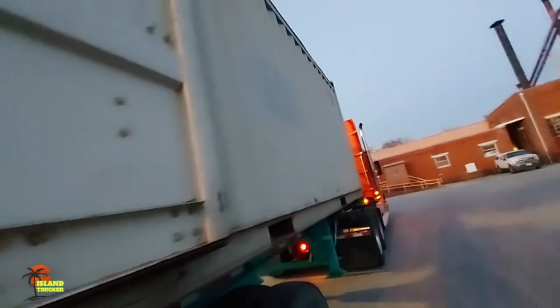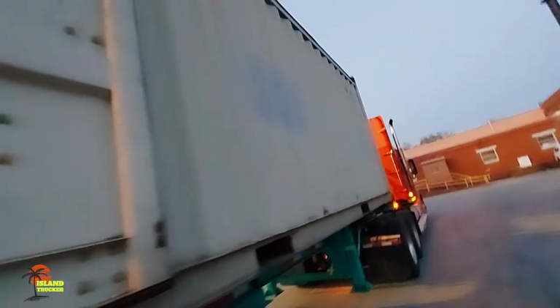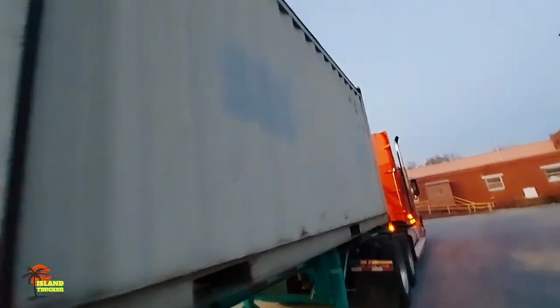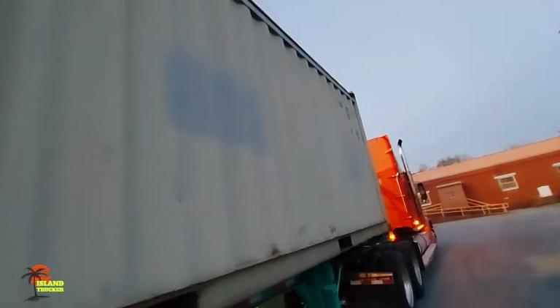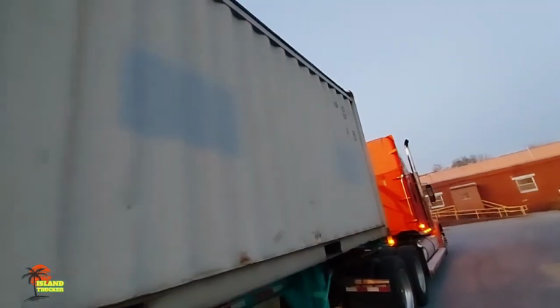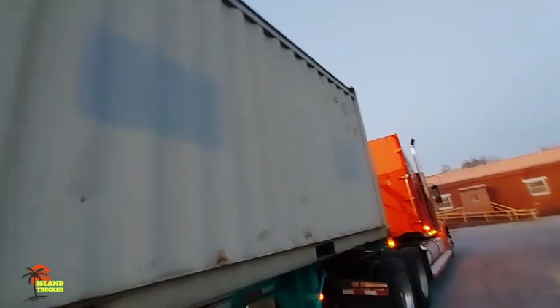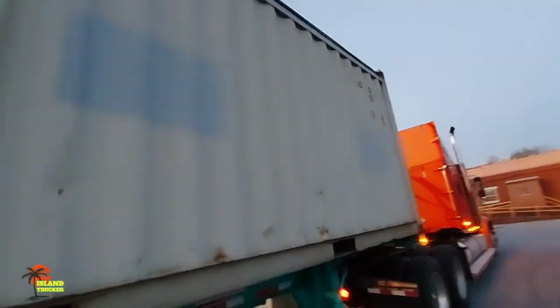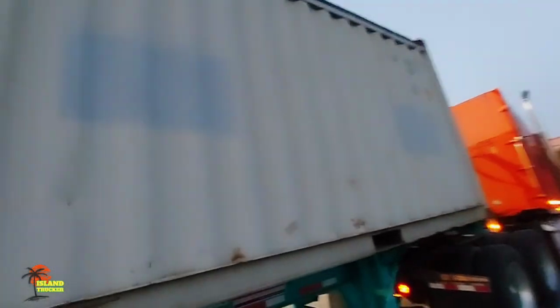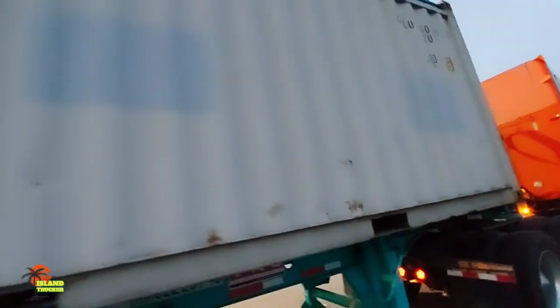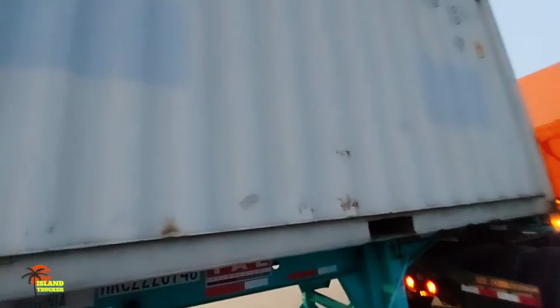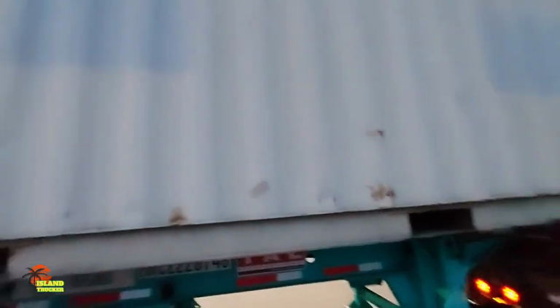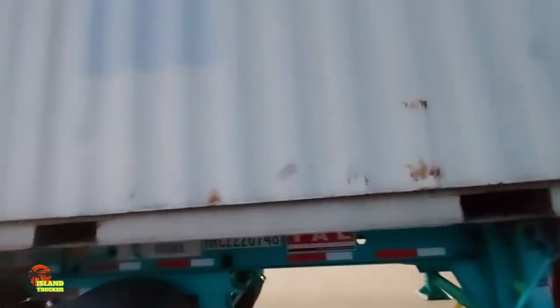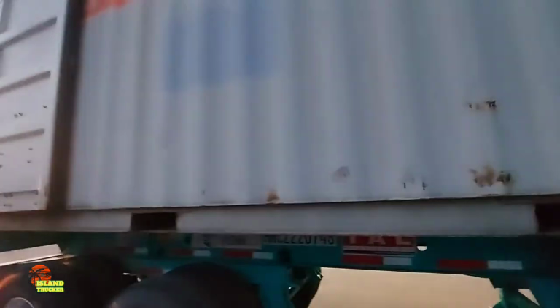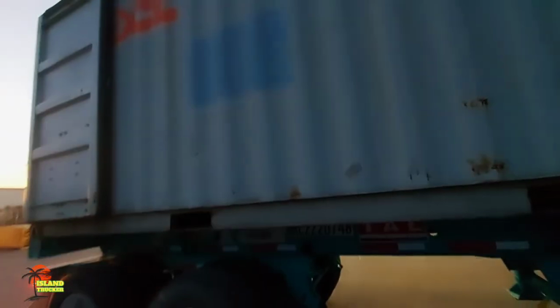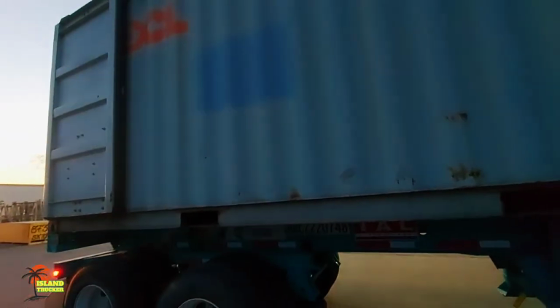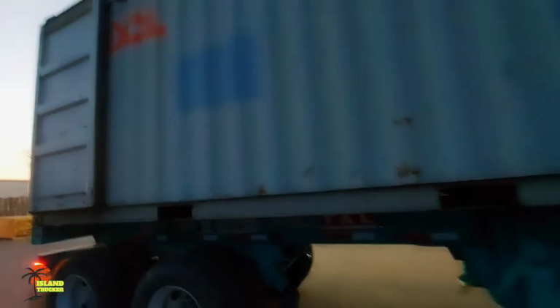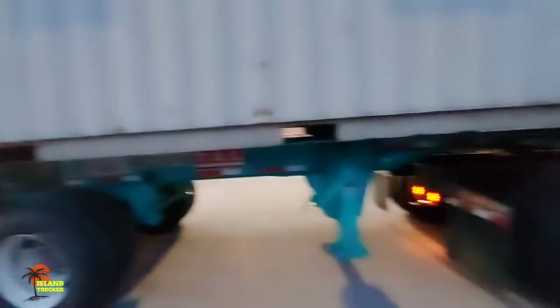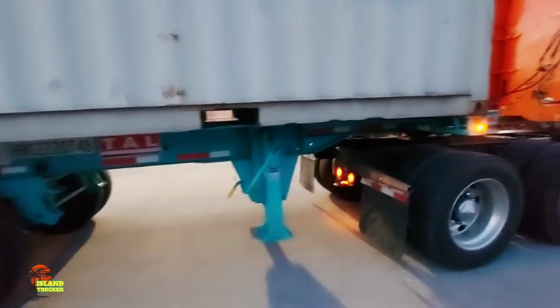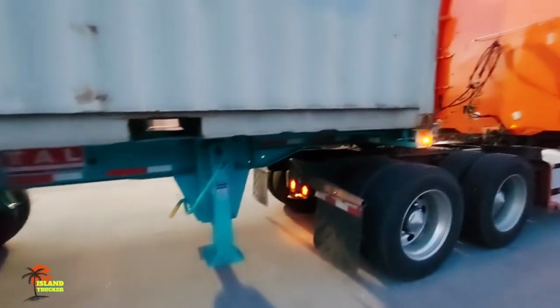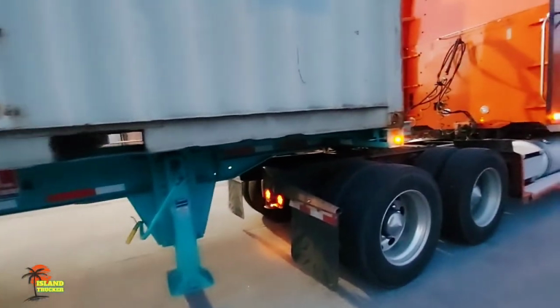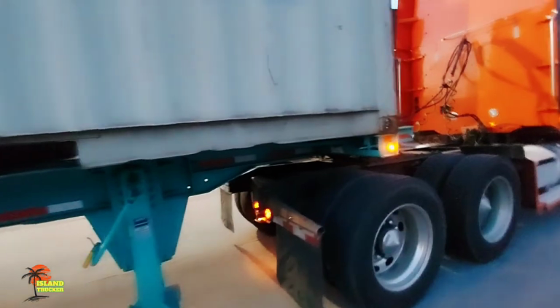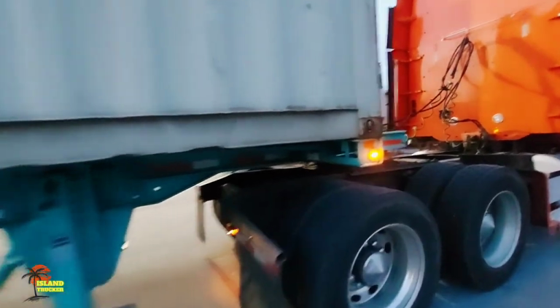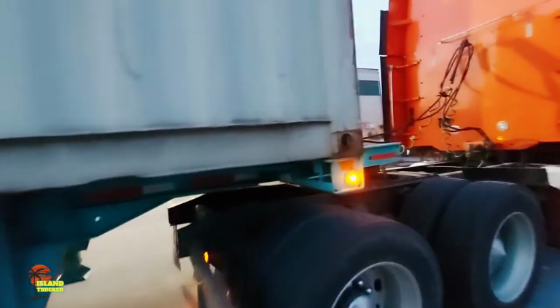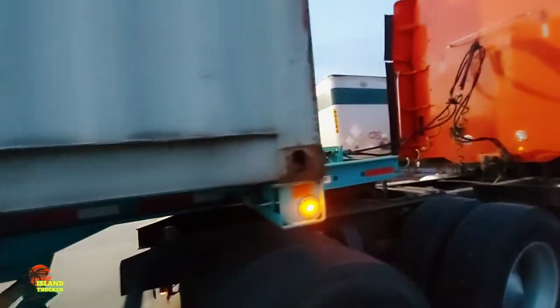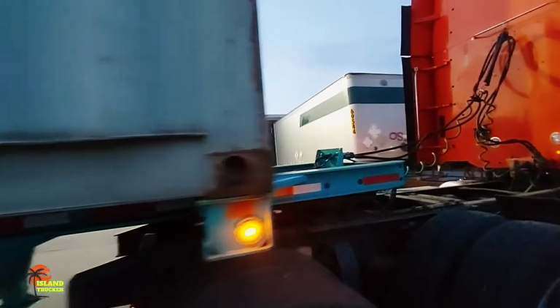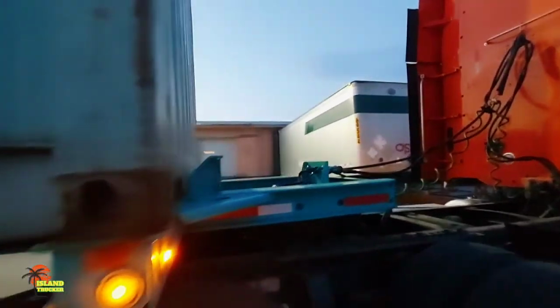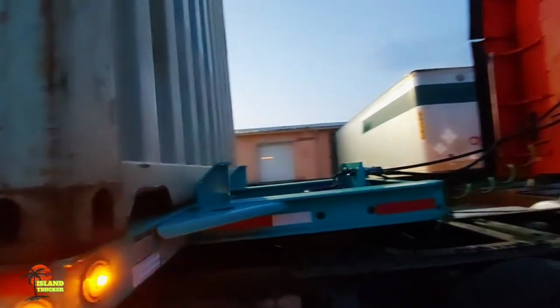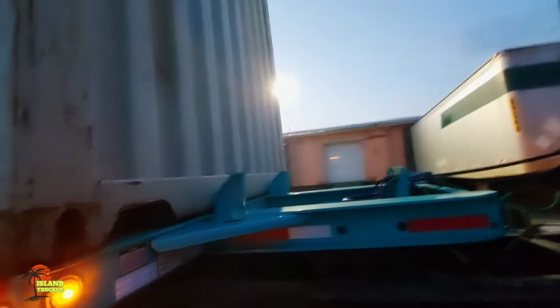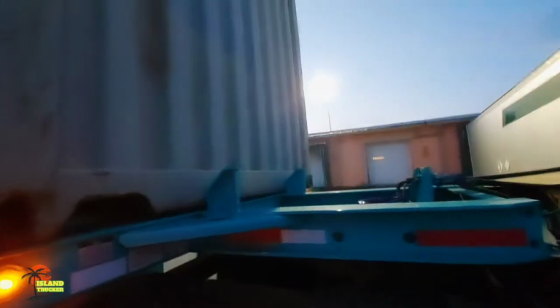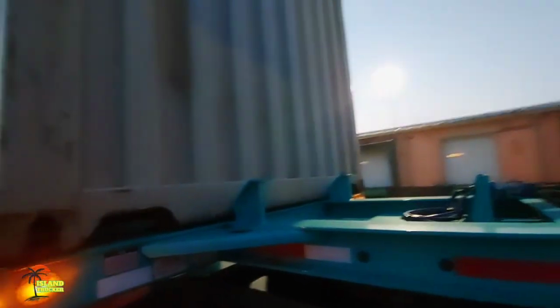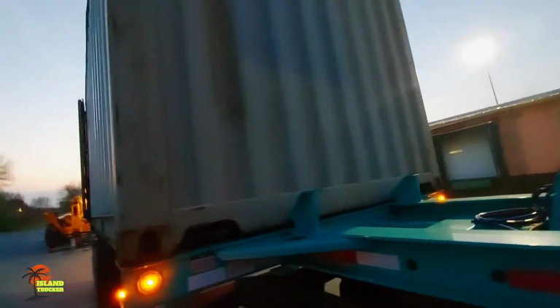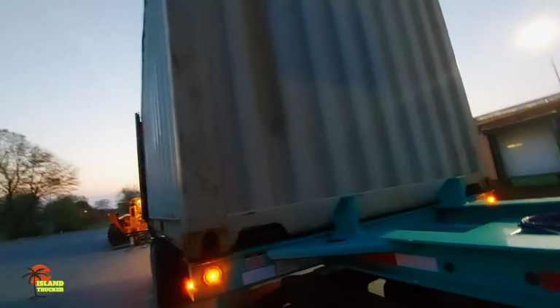That's what an open-top container looks like. When you have a load that's an open-top container and you book it, when they tell you the size of the container, they'll say 'OT' beside it — that stands for open top.